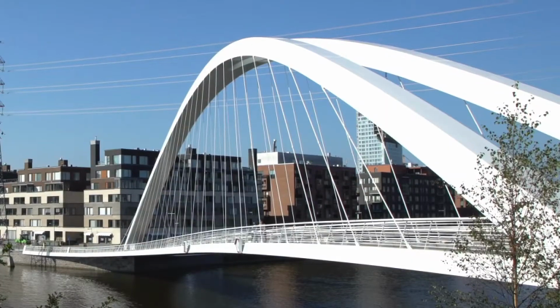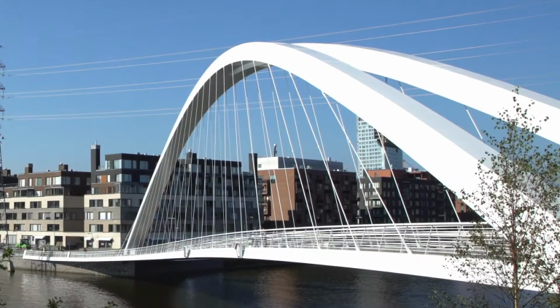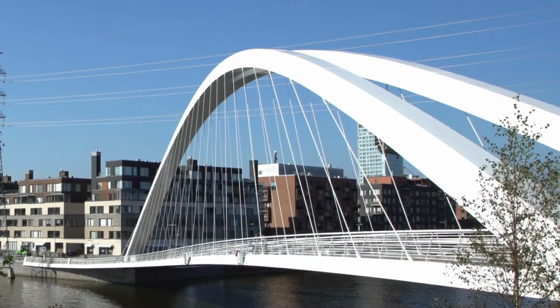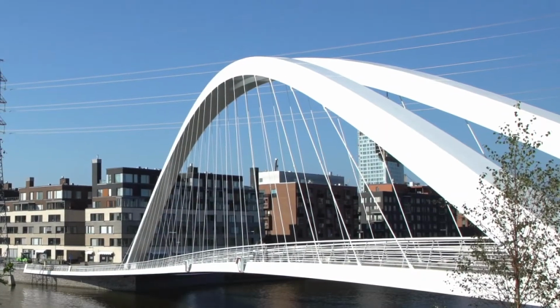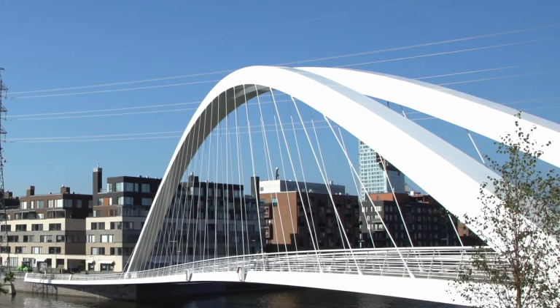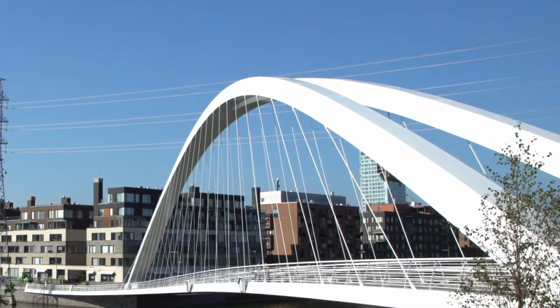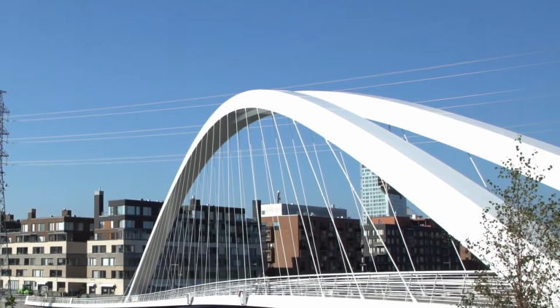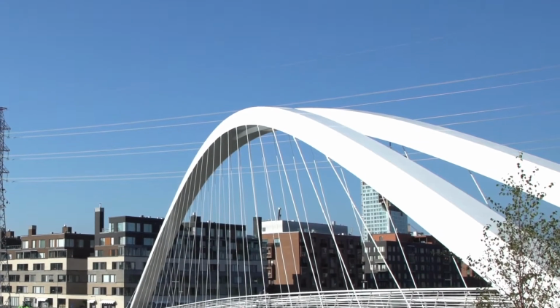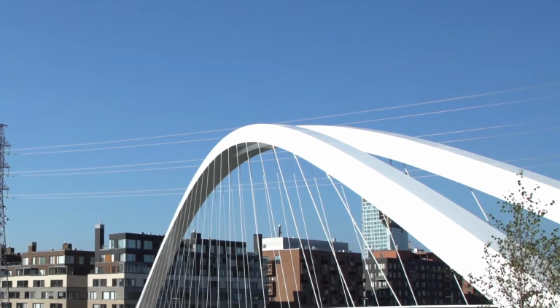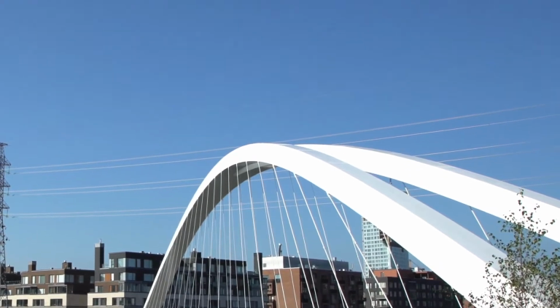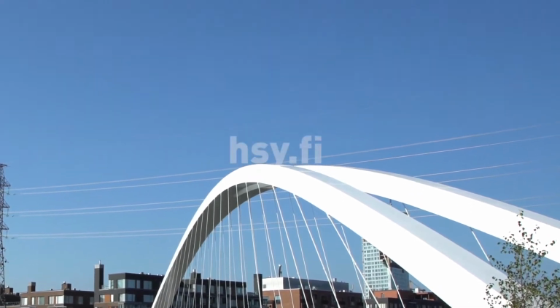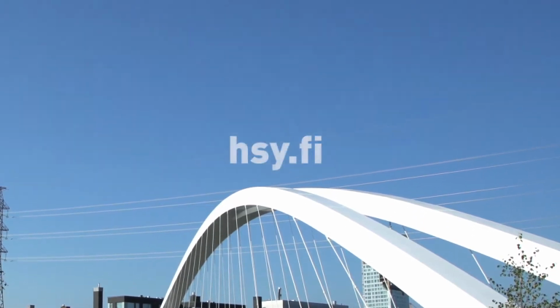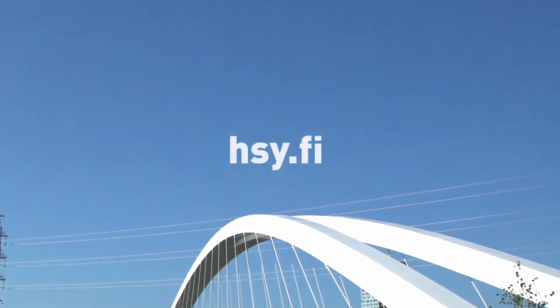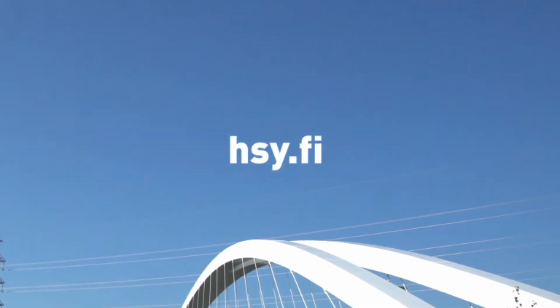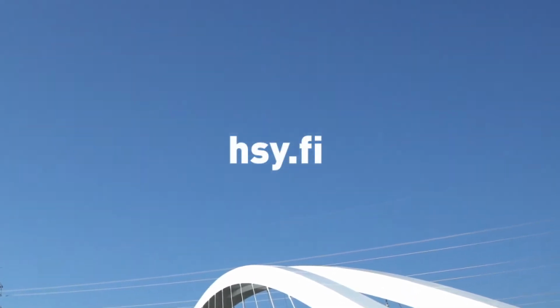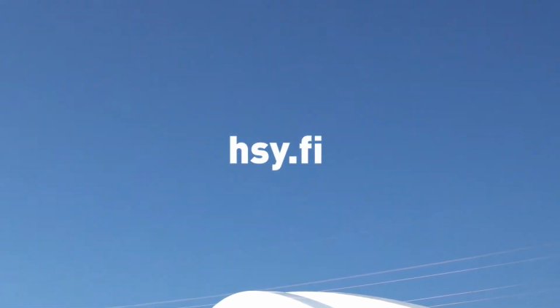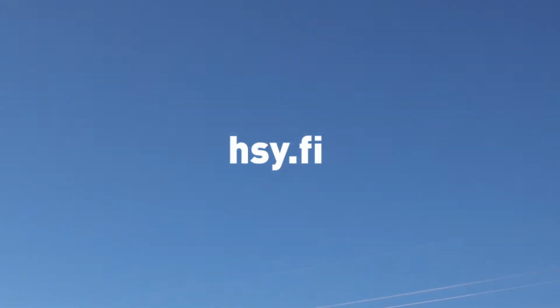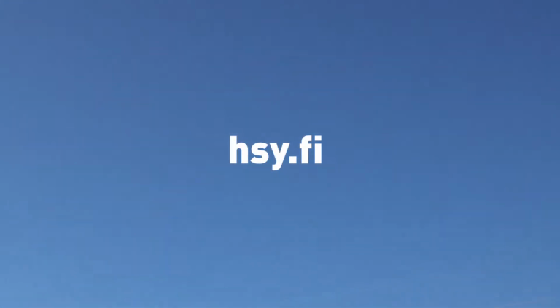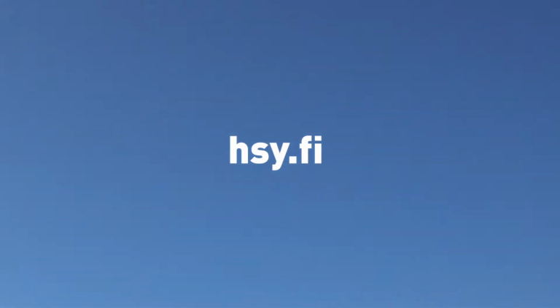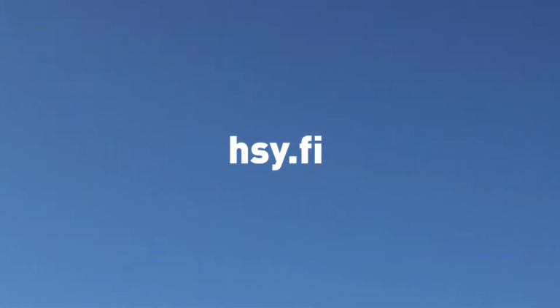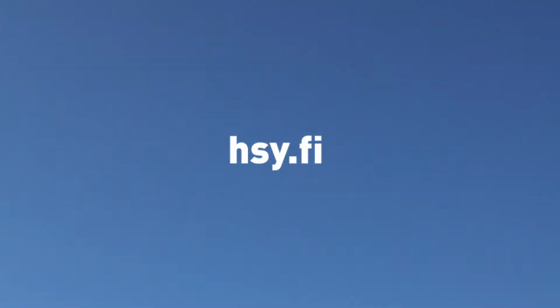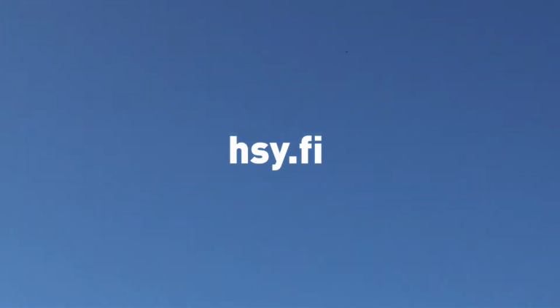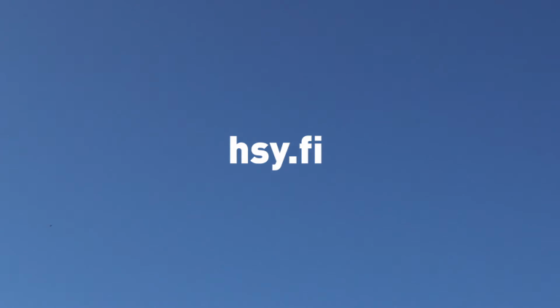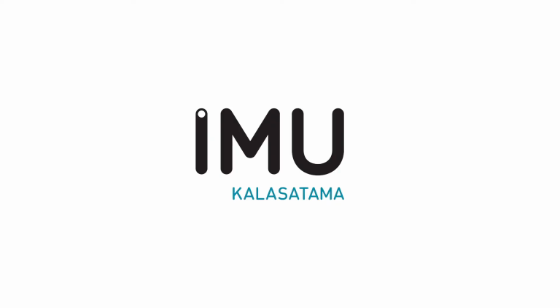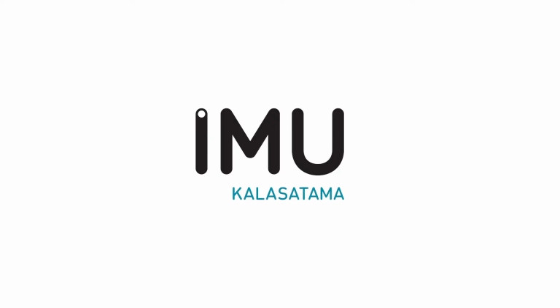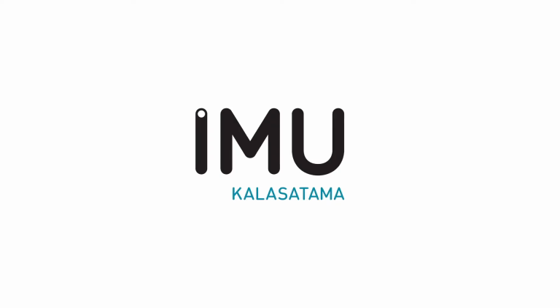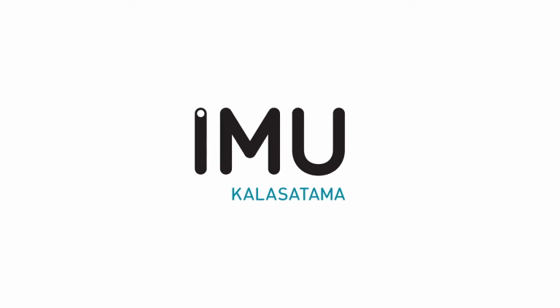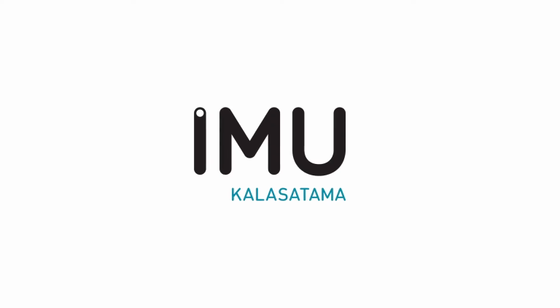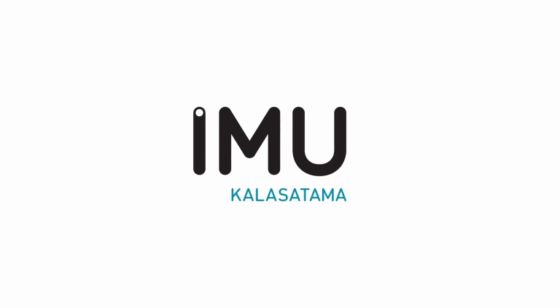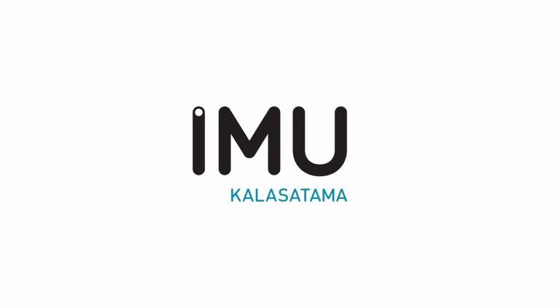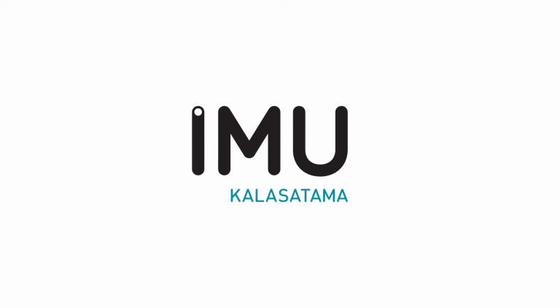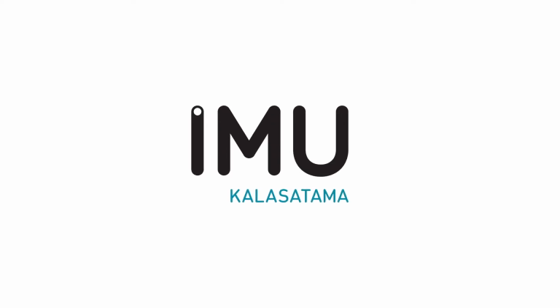More information about how the waste is processed further can be found on hsy.fi. Let's put Kalasataman Imu to work.